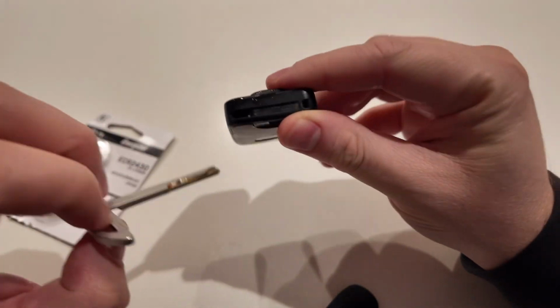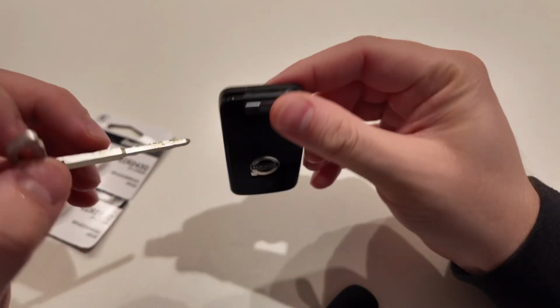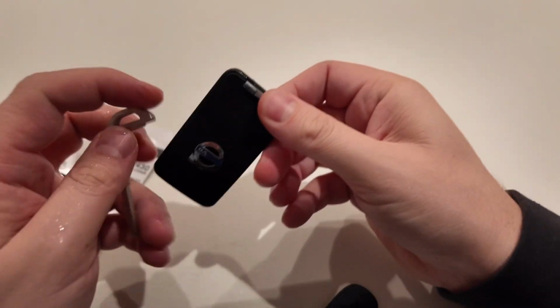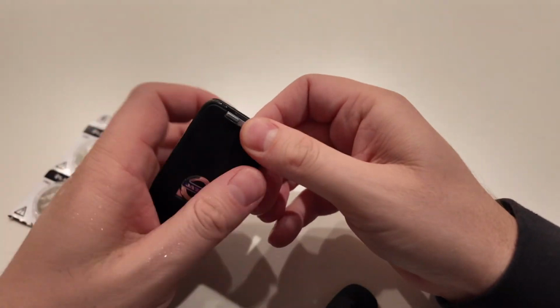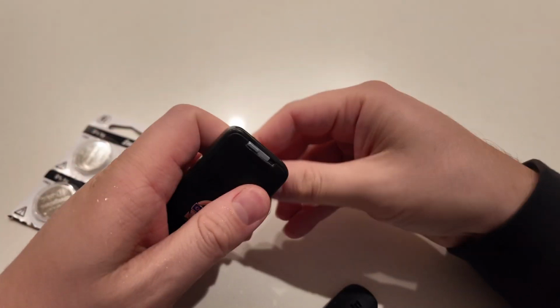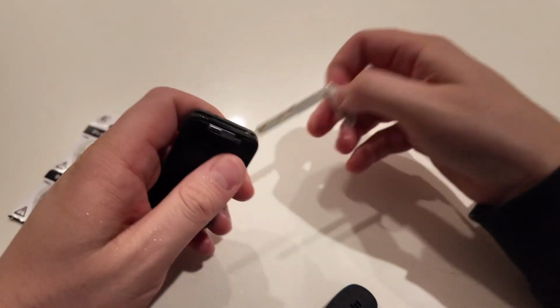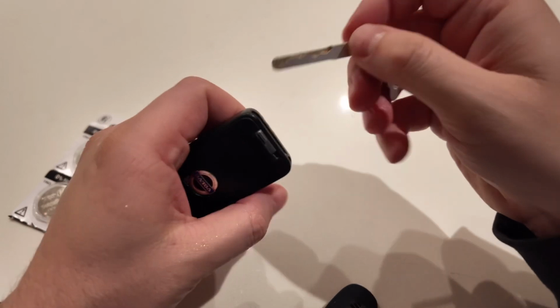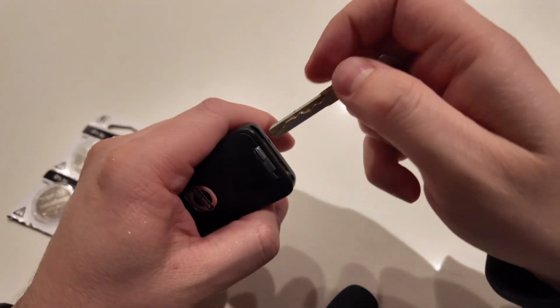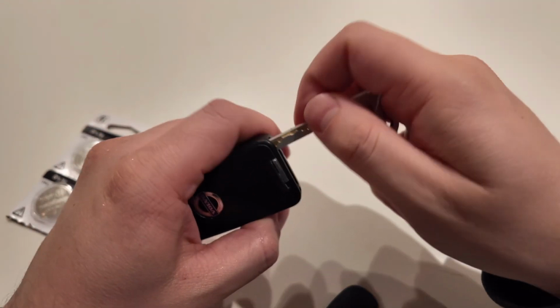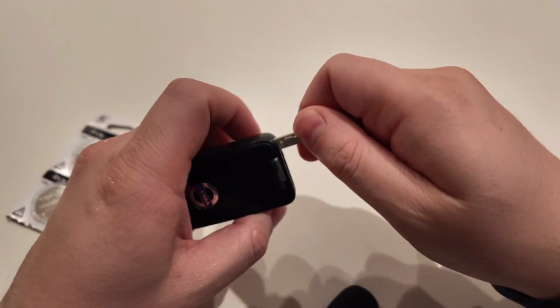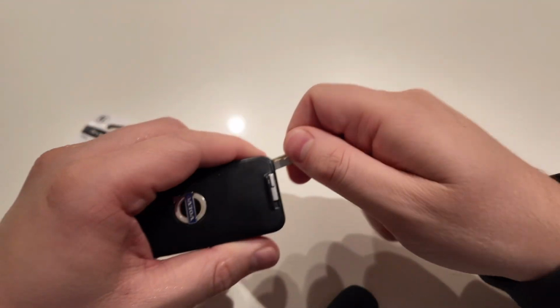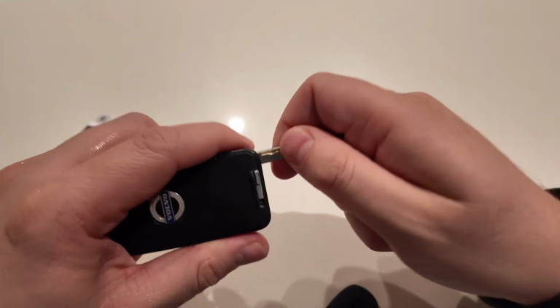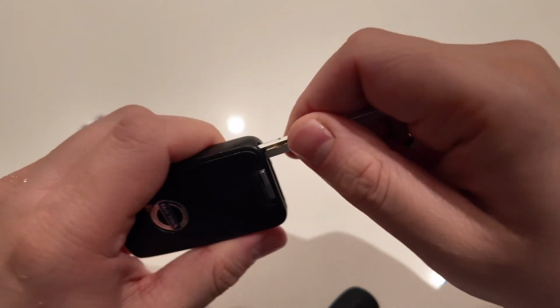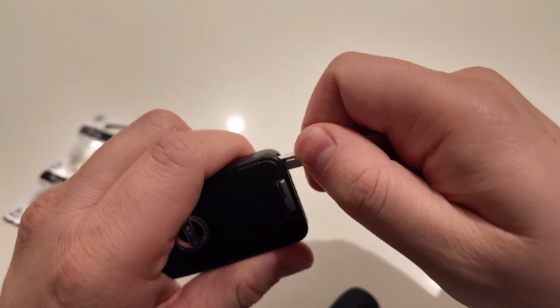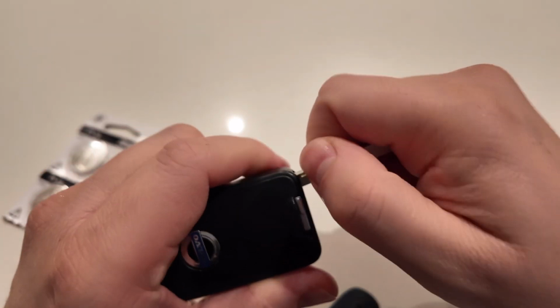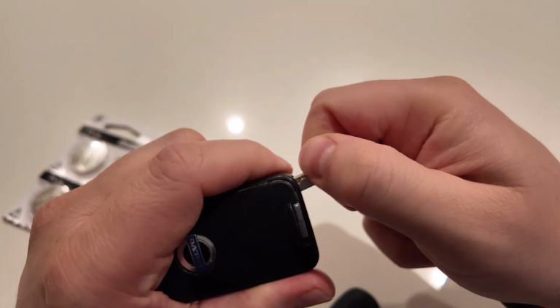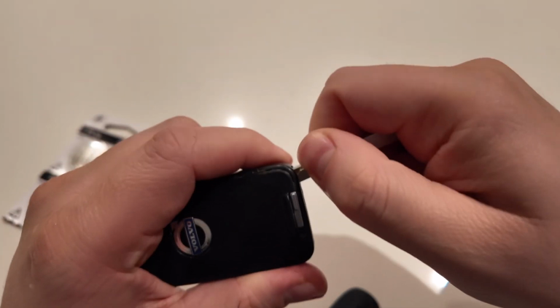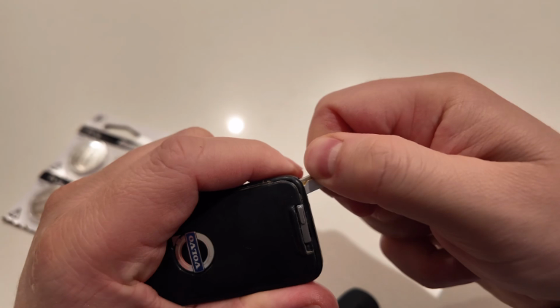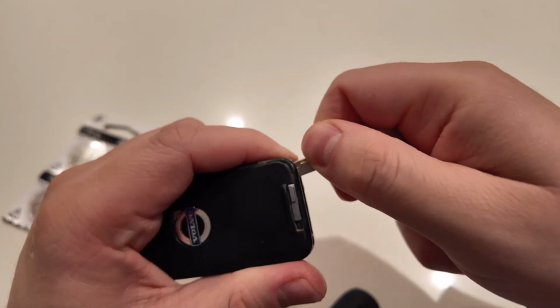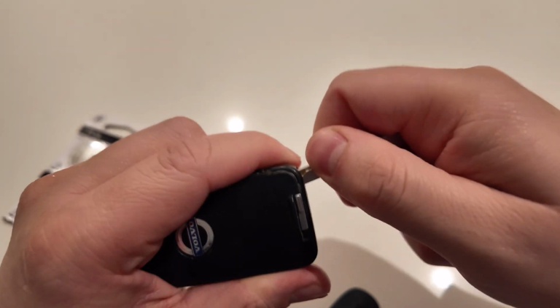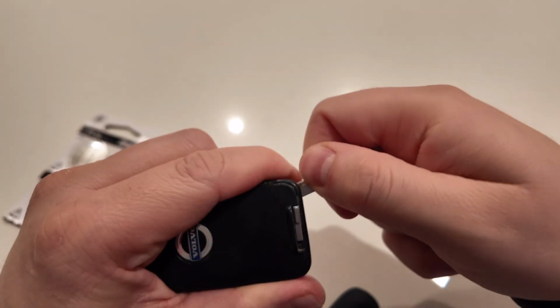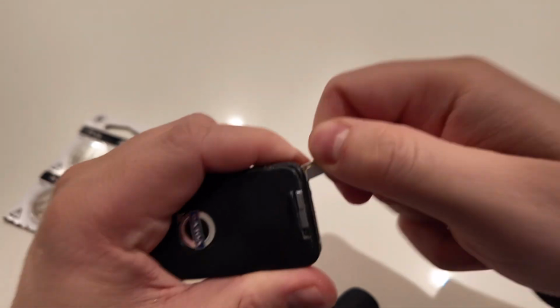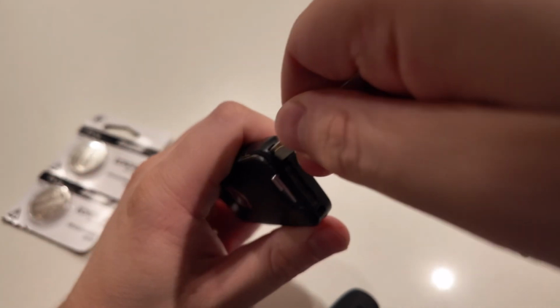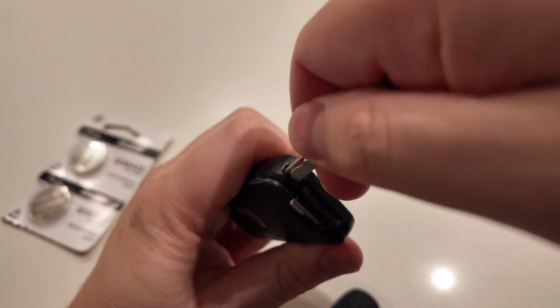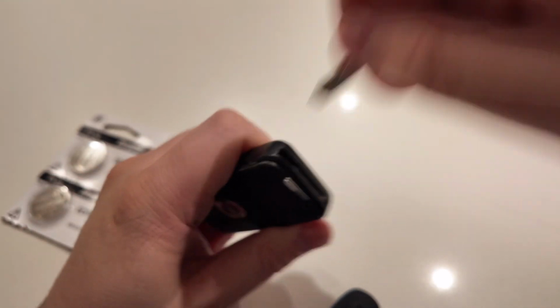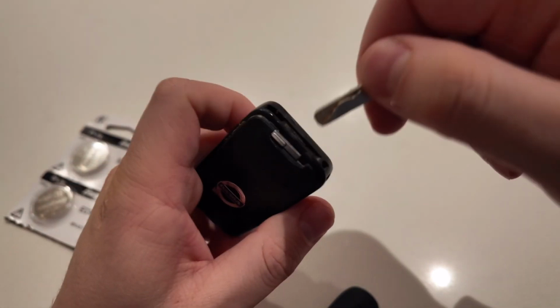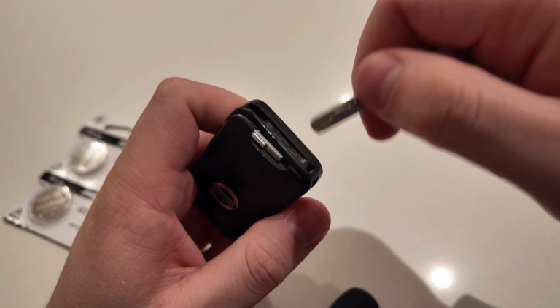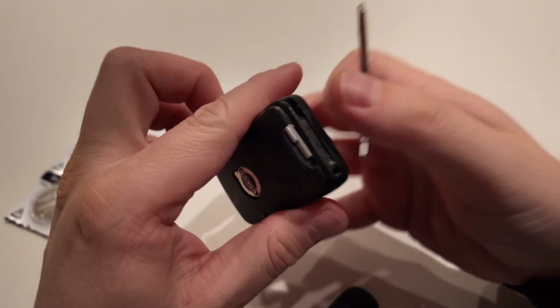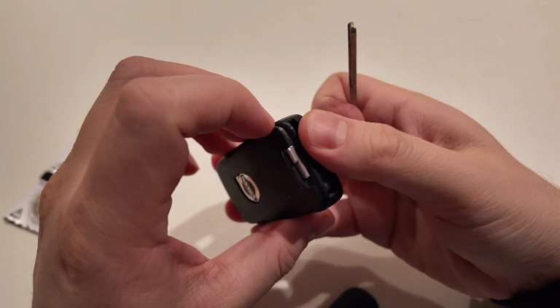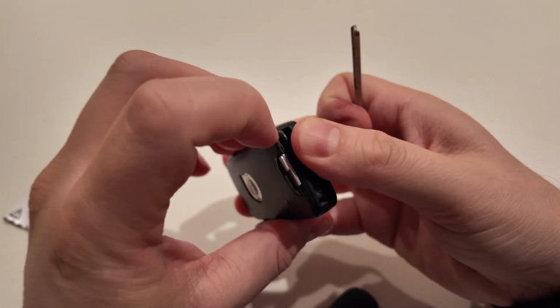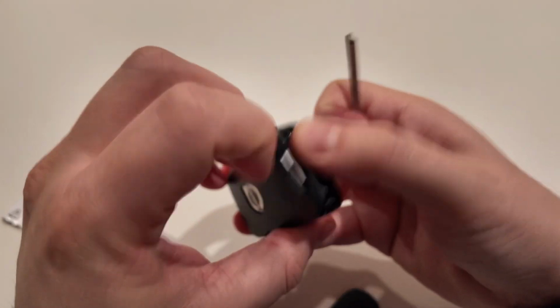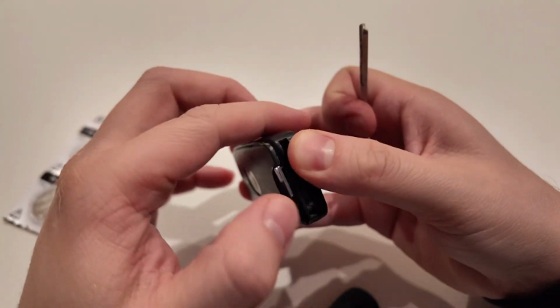You're going to use a screwdriver, or you can just use this piece to insert it in here. Just slightly insert it, push up, and prop it up. First time doing this, so it might take a little while to nudge it open.